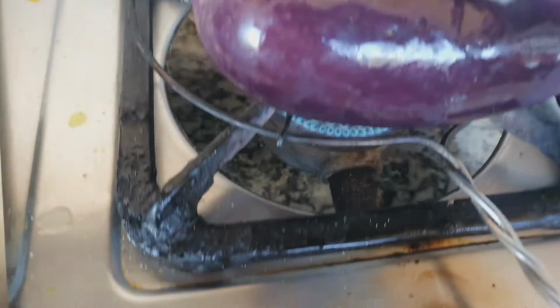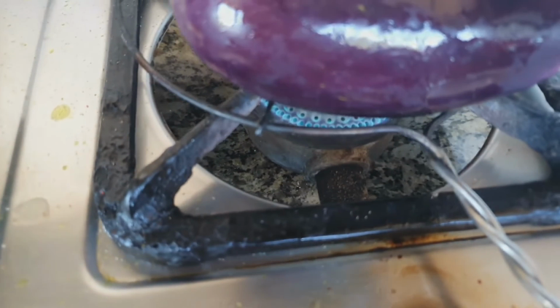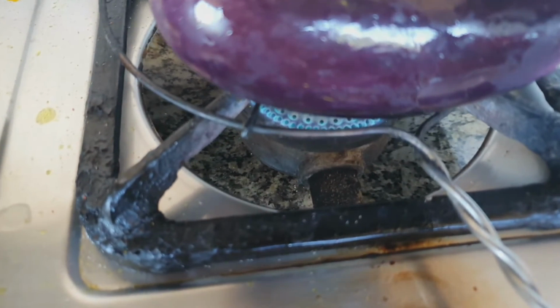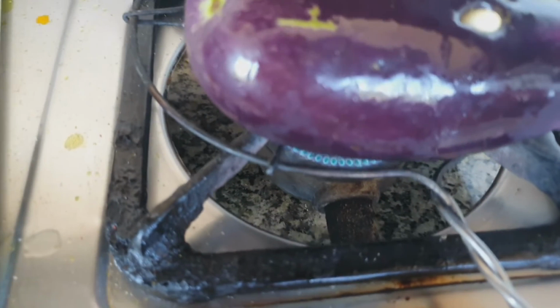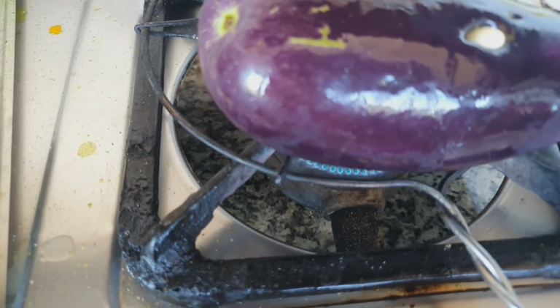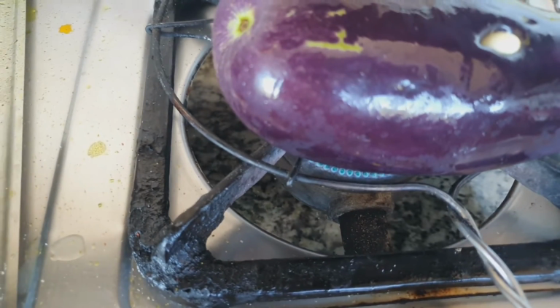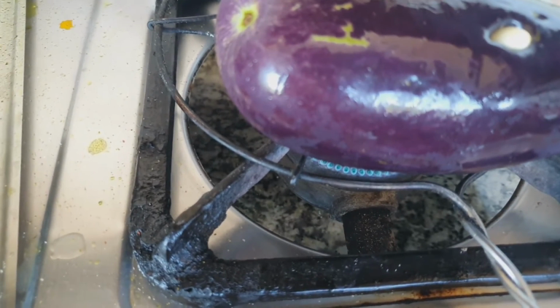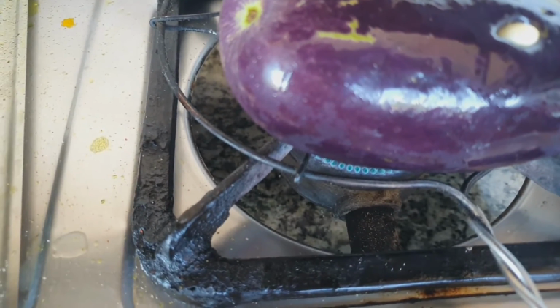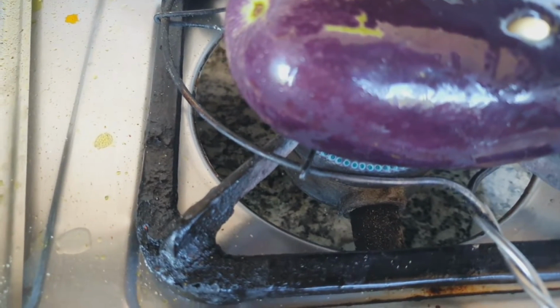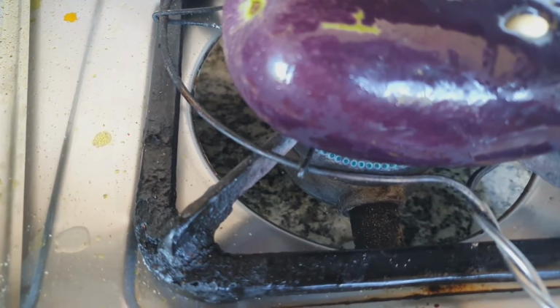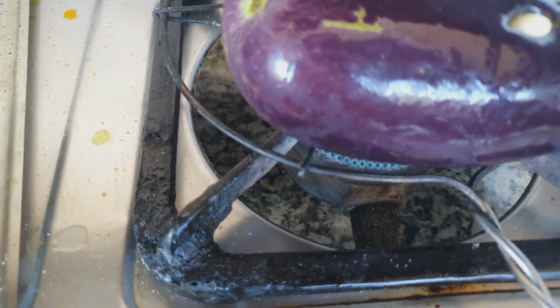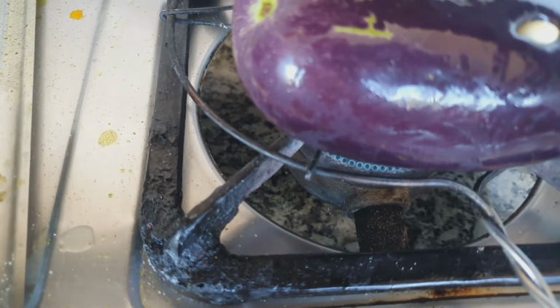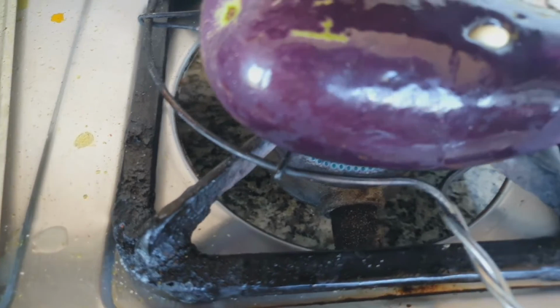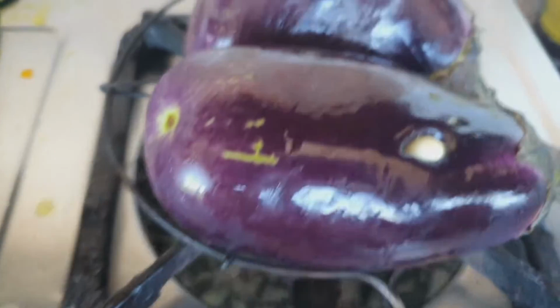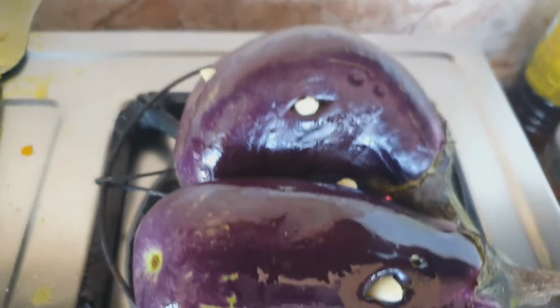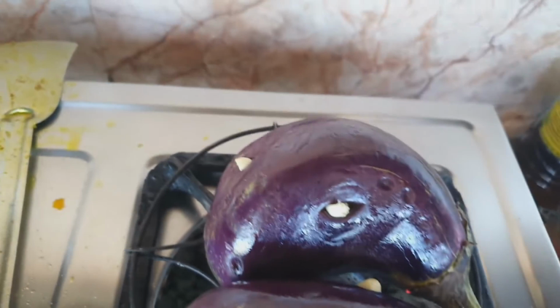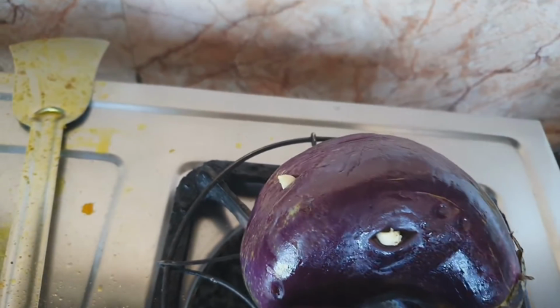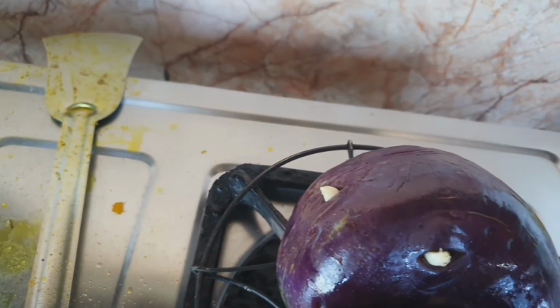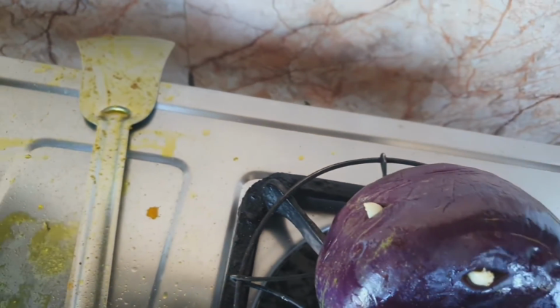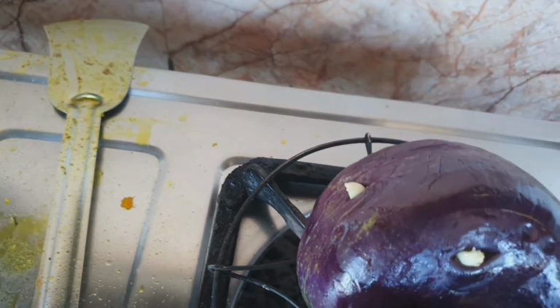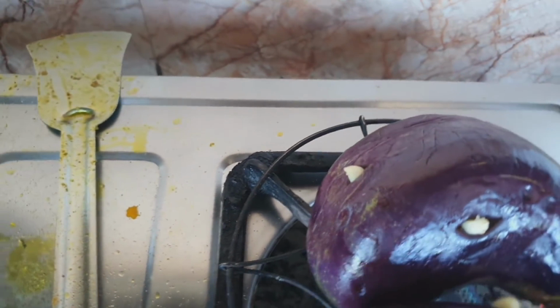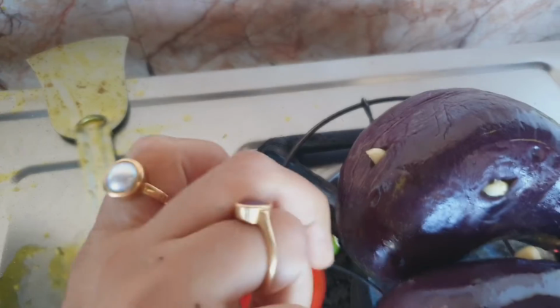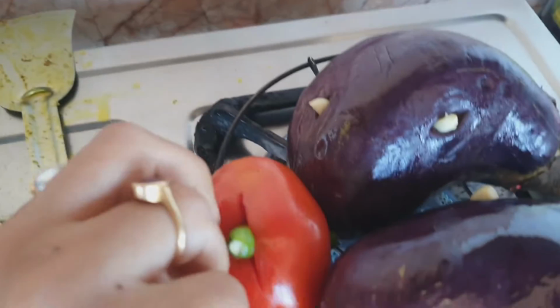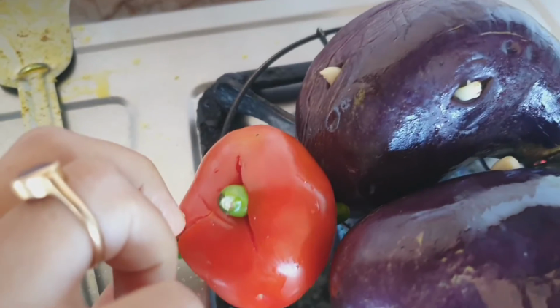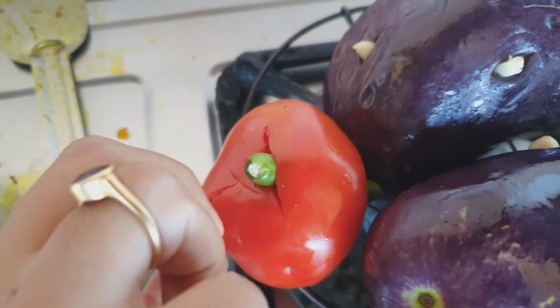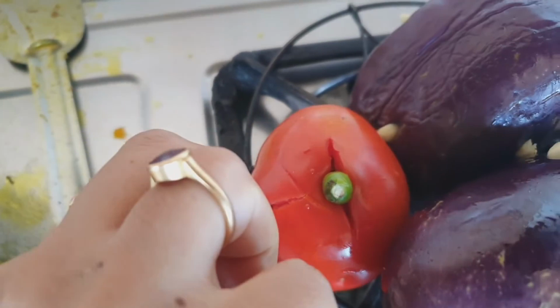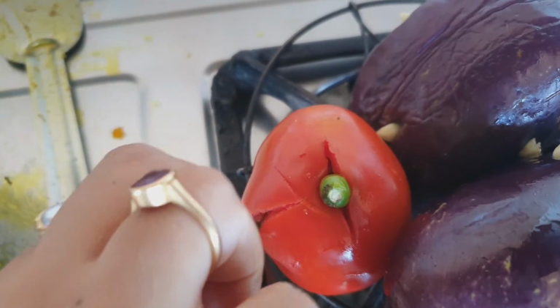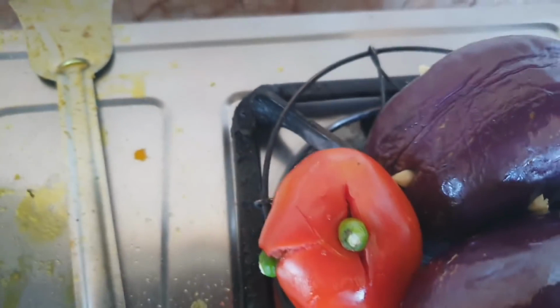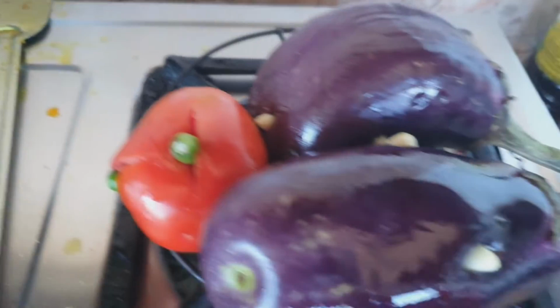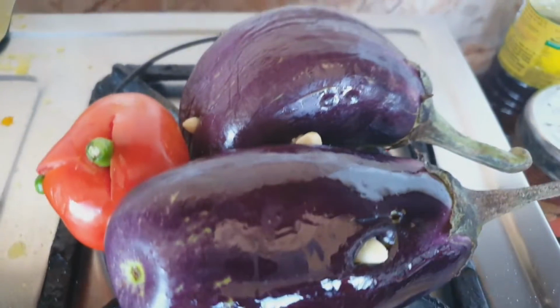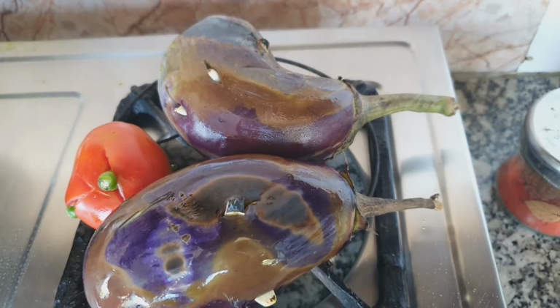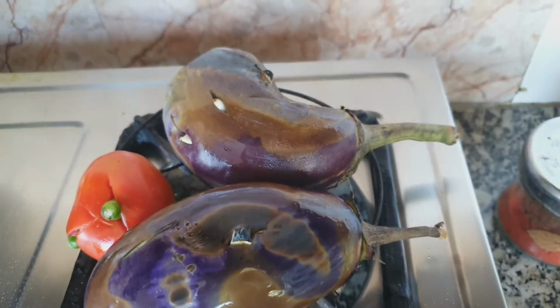I have set the flame on medium to low mode so that the eggplant and the tomato can bake properly from inside. Along with the eggplant, I have placed the tomato on the toaster in the same way.